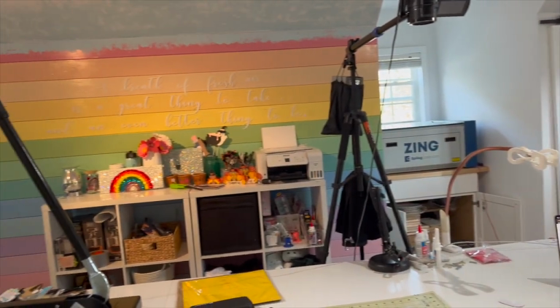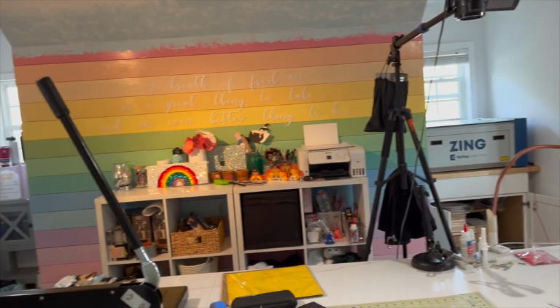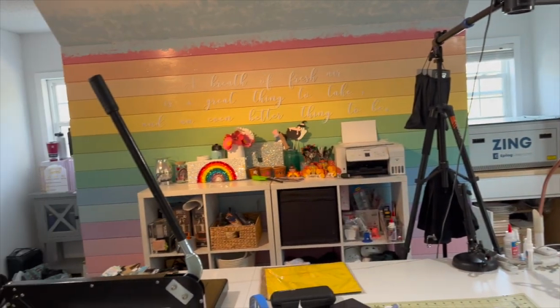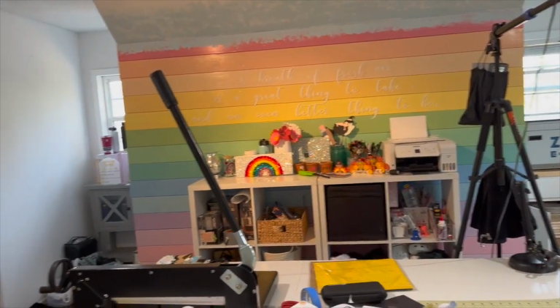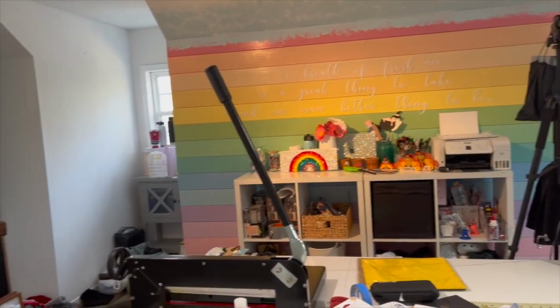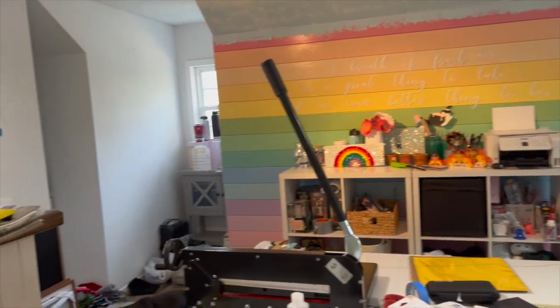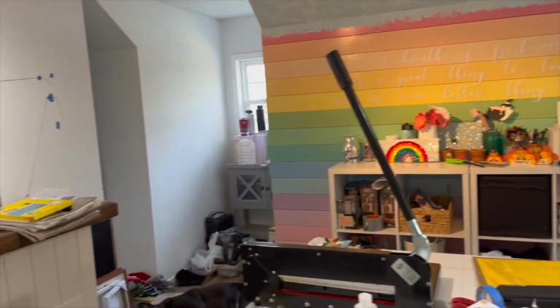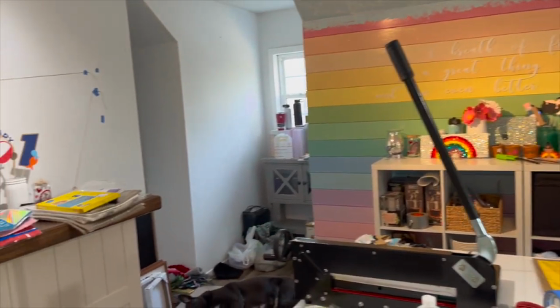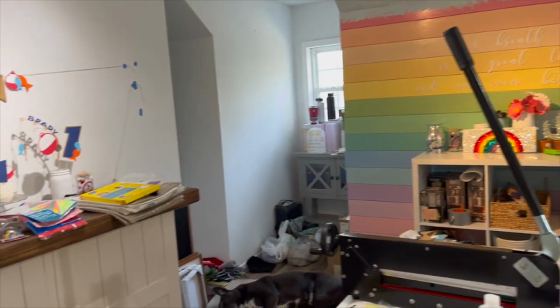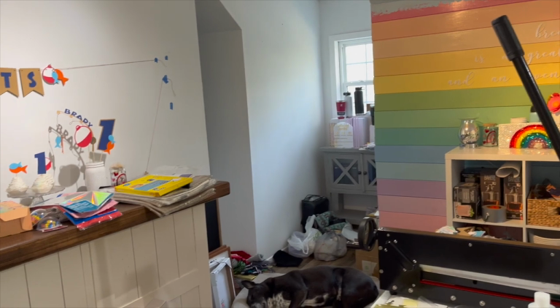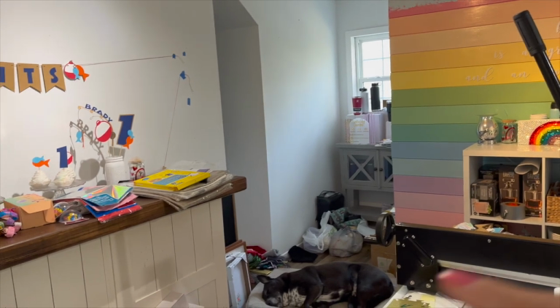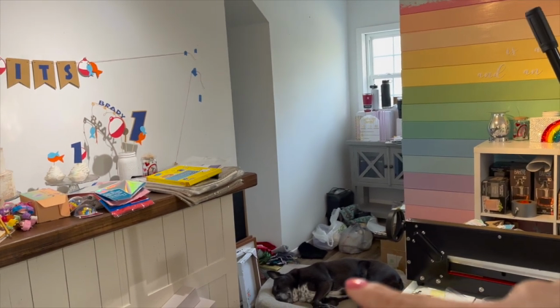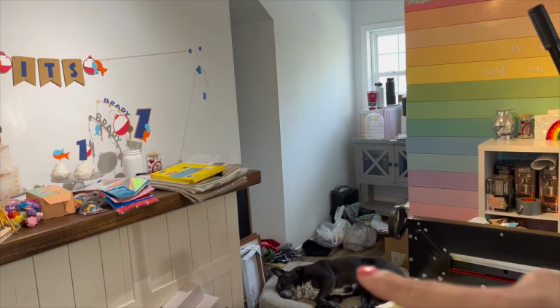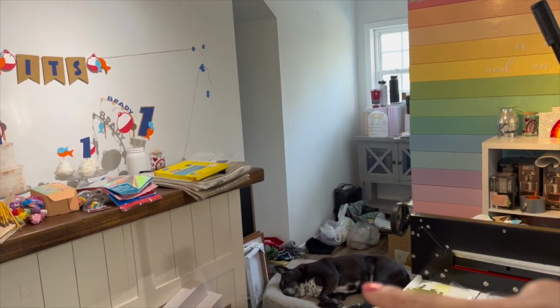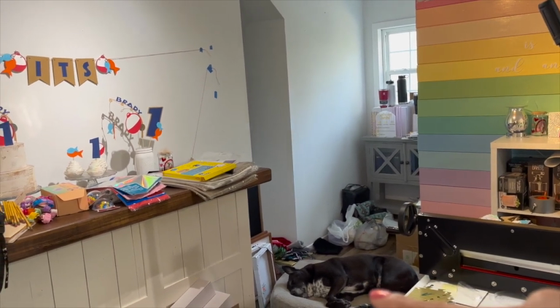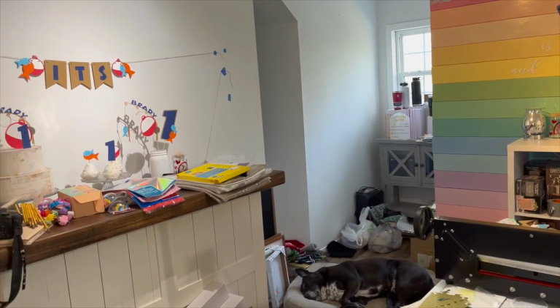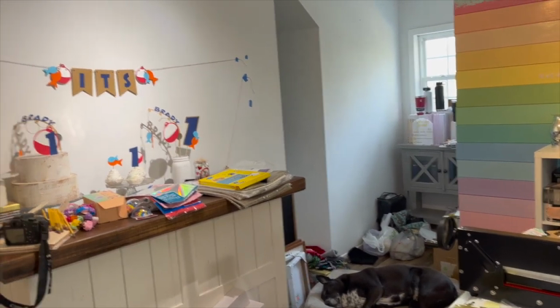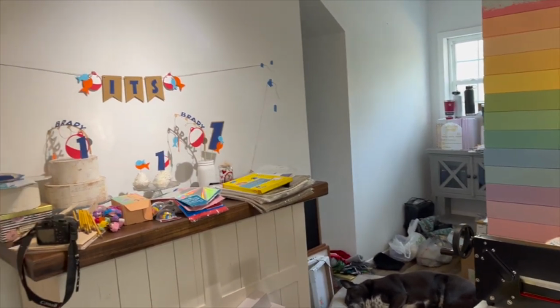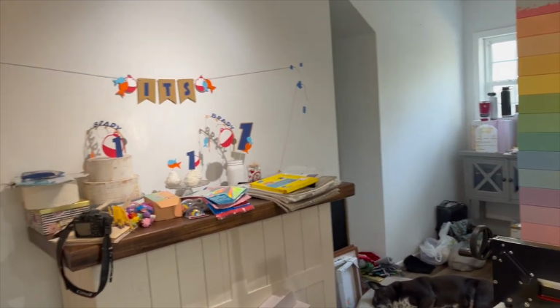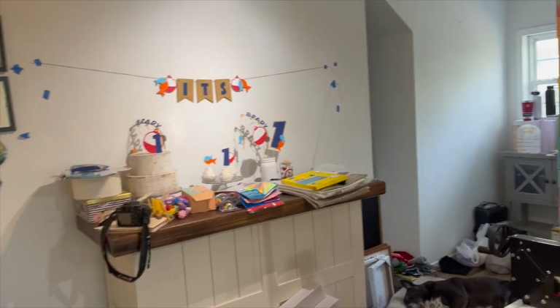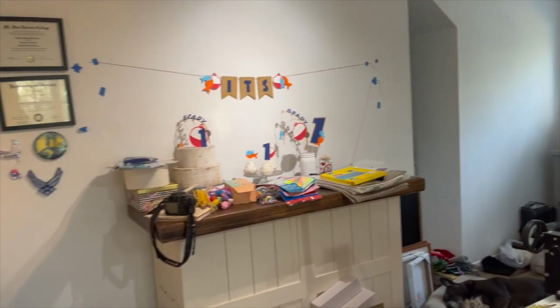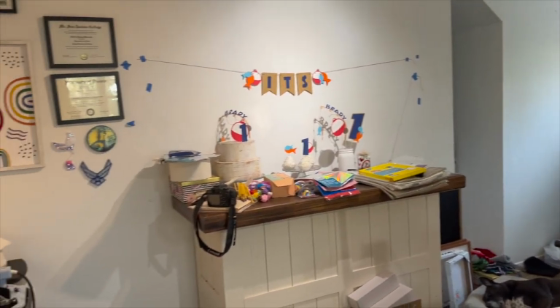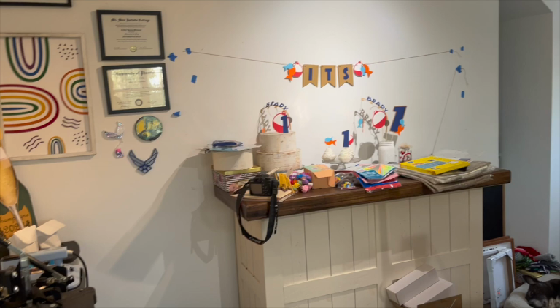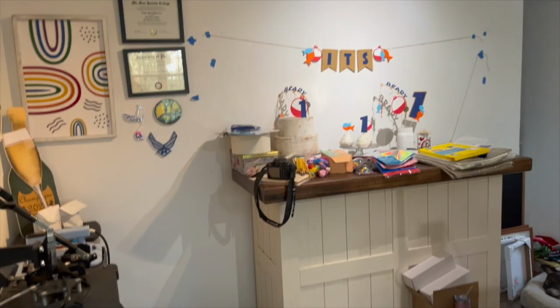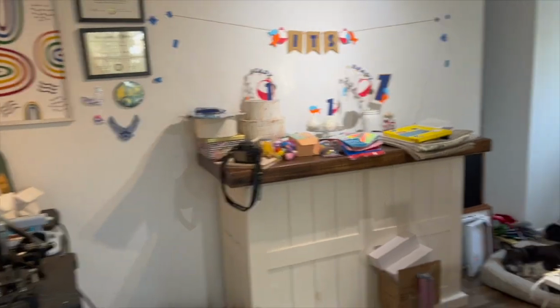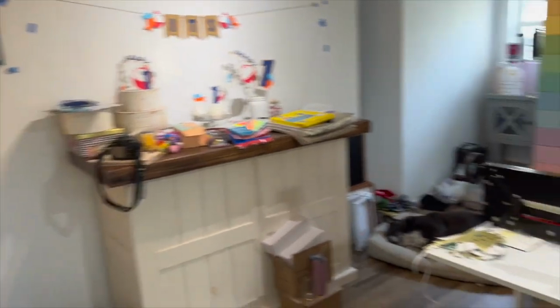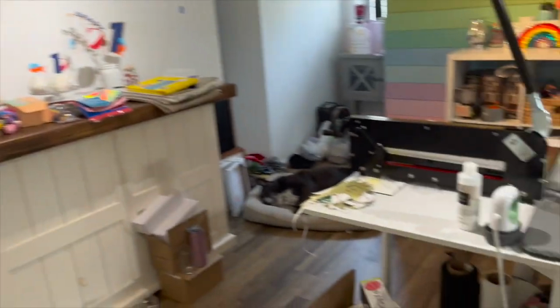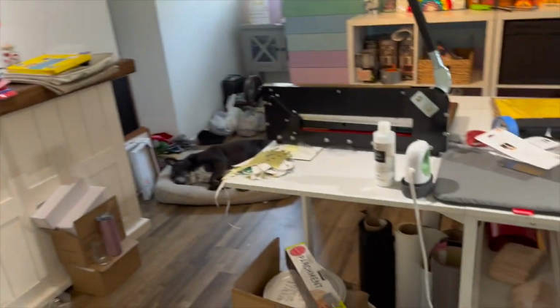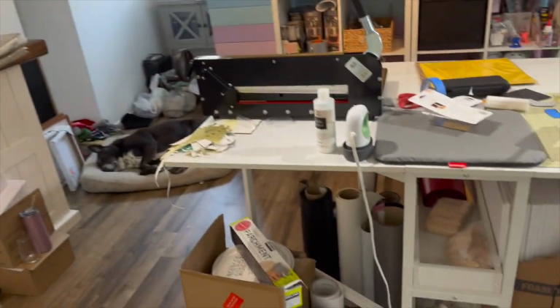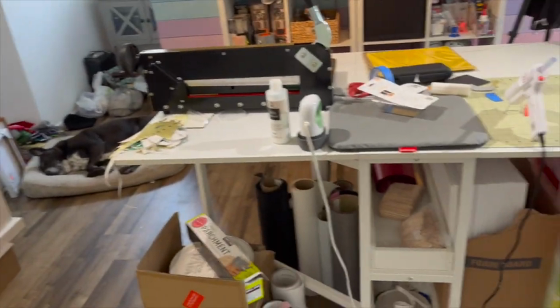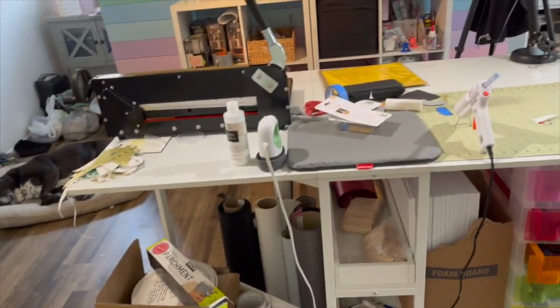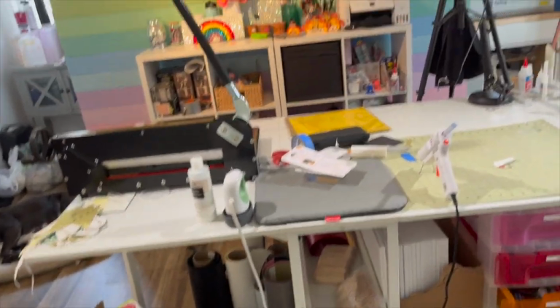It is a Wednesday as I record this and I have not cleaned my Craft Castle. Look, there's my little puppy dog. But yikes, this Craft Castle is really dirty. Oh my goodness.